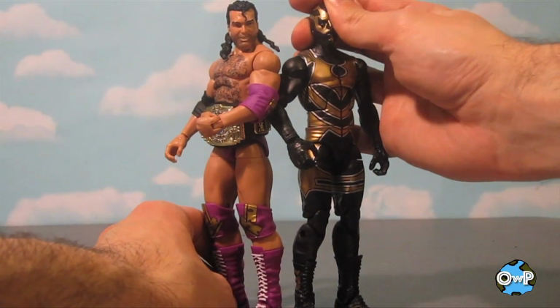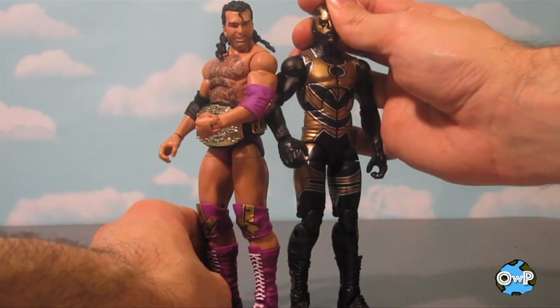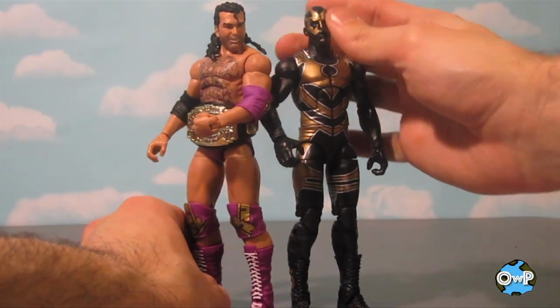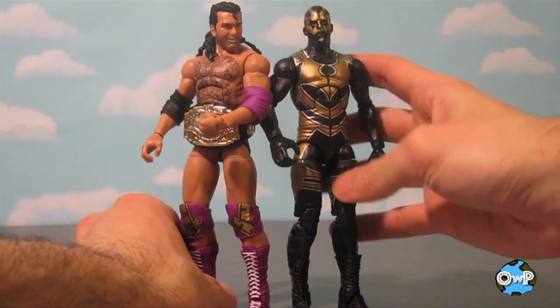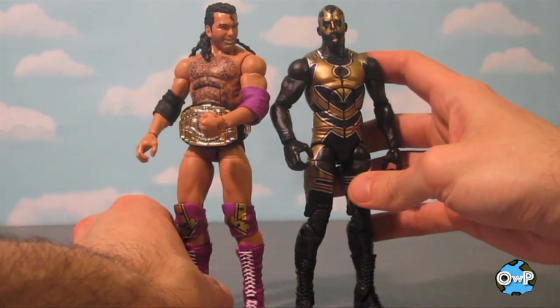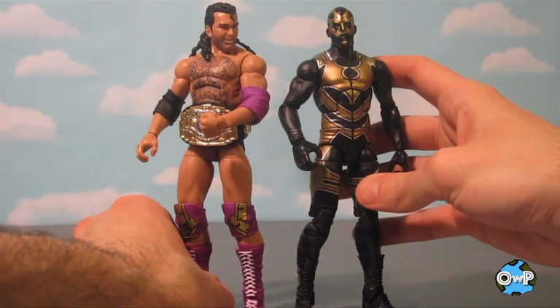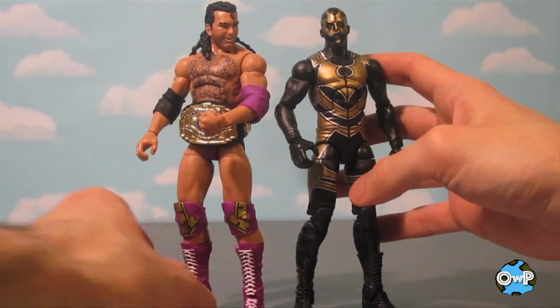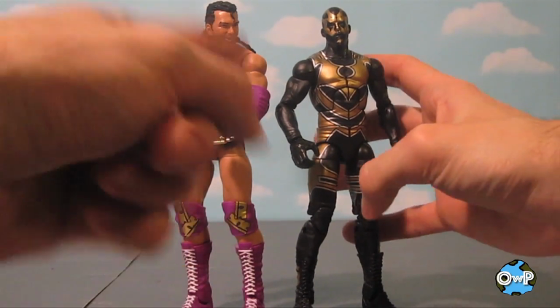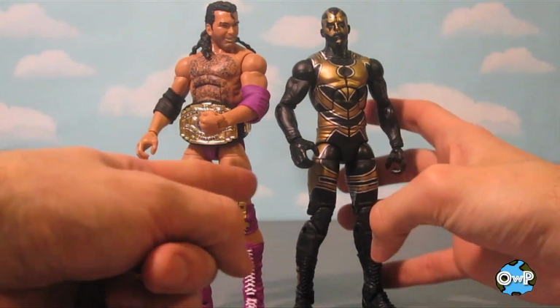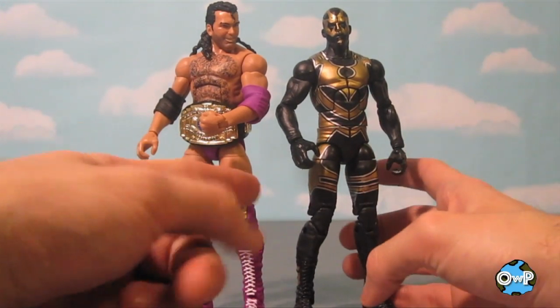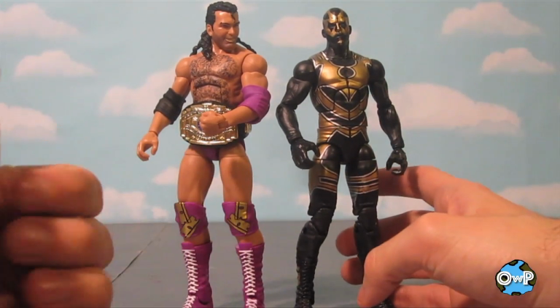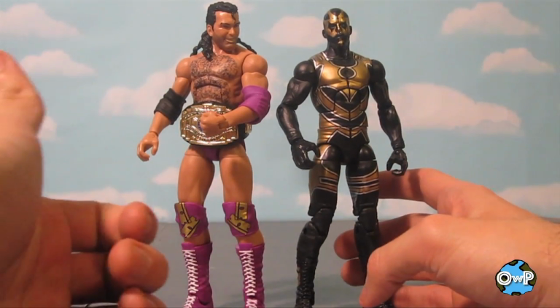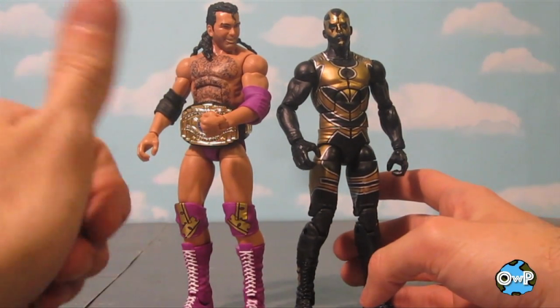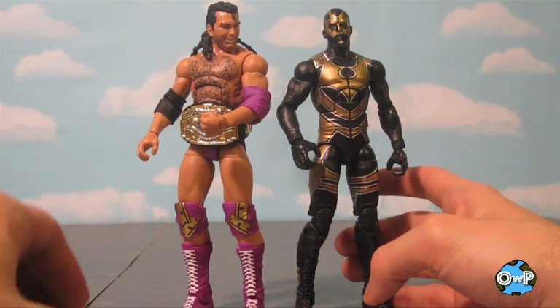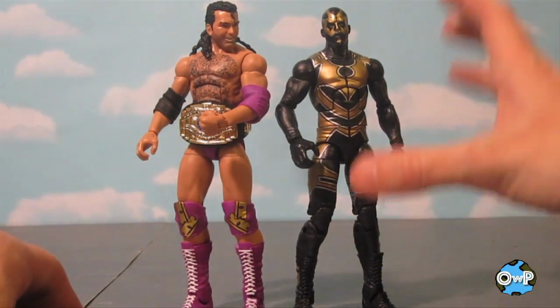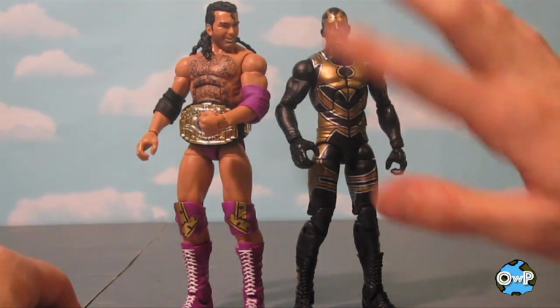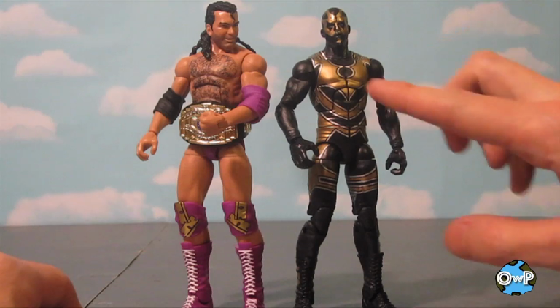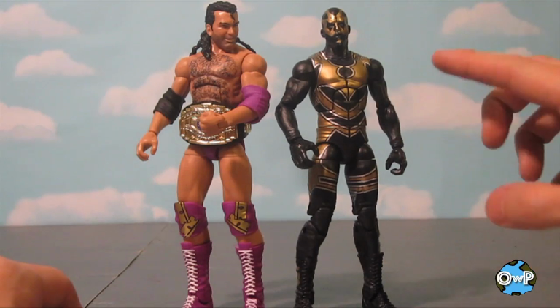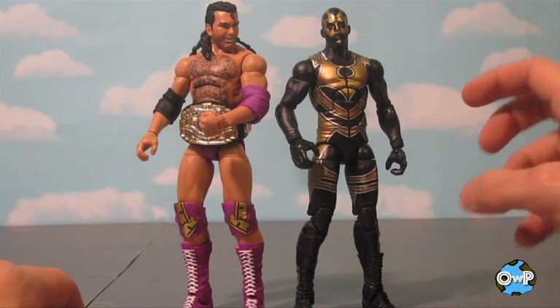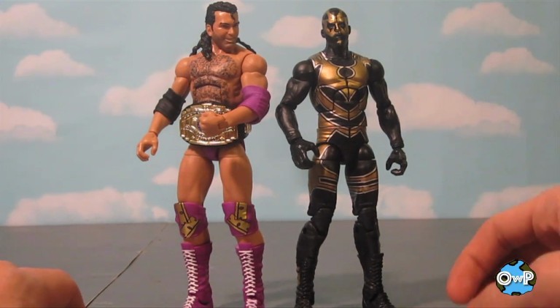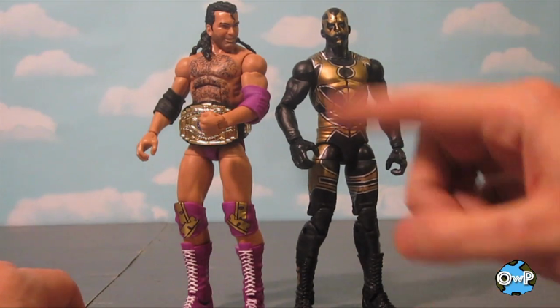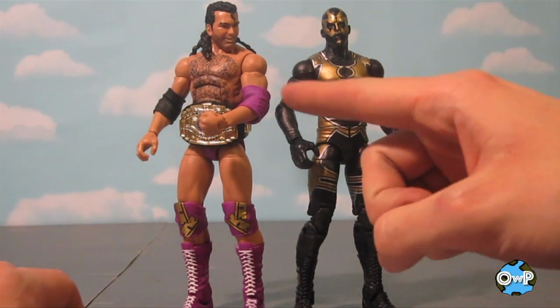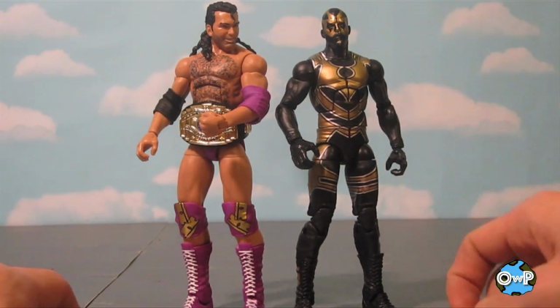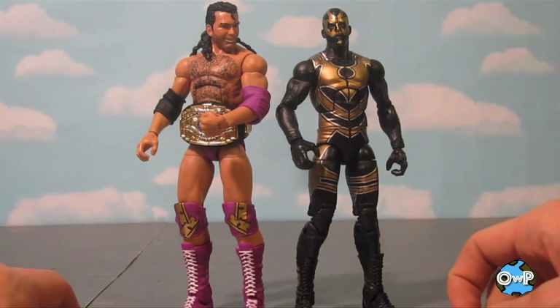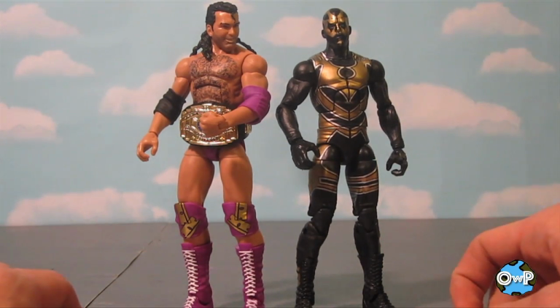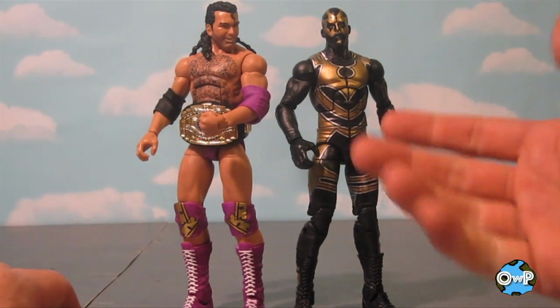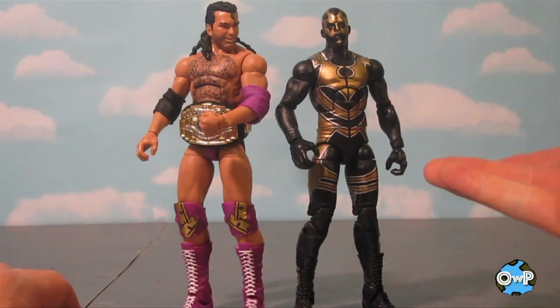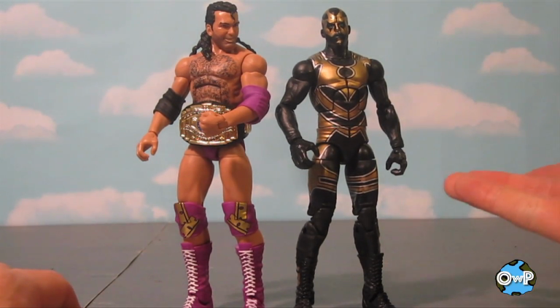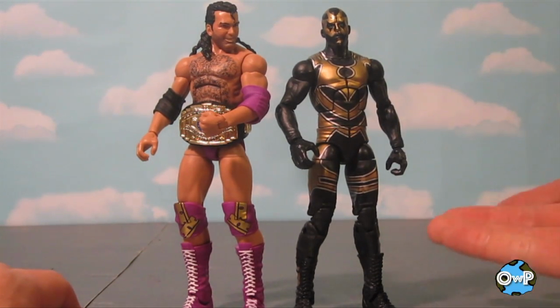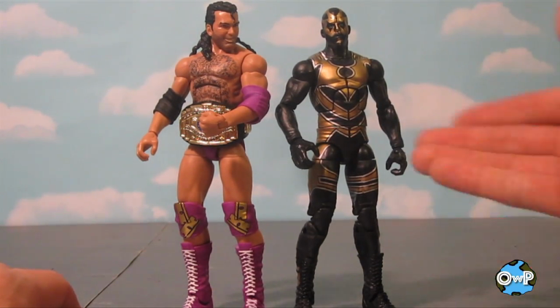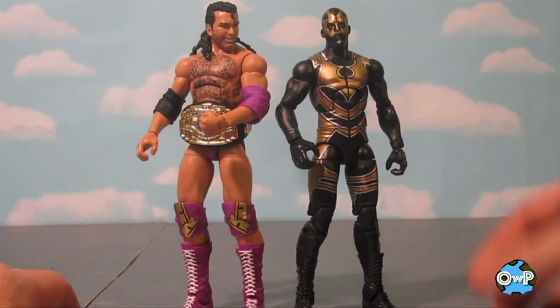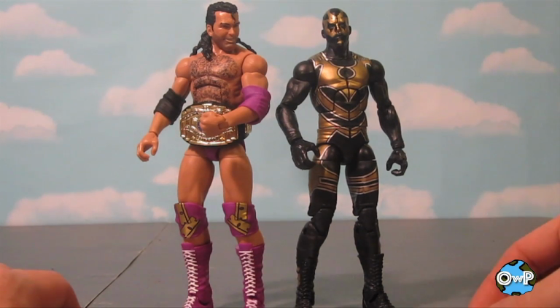By the way, Mattel representatives, if you're watching — Goldust. Let's get a flashback, a nice all-gold and silver one from the mid-90s that would go perfect with this Razor Ramon. You're welcome. That's a license to print money.